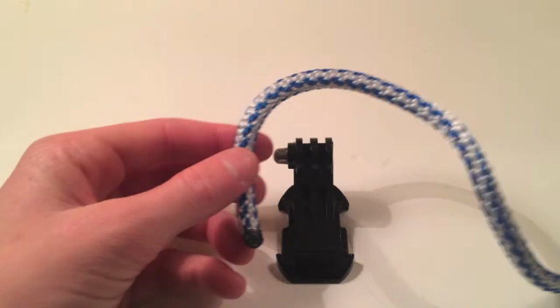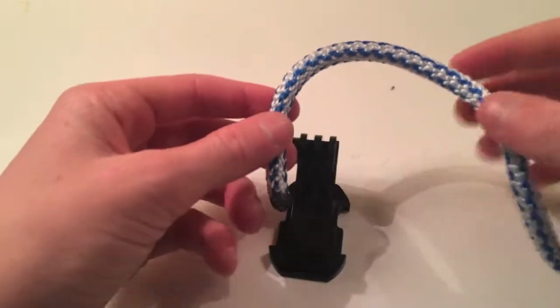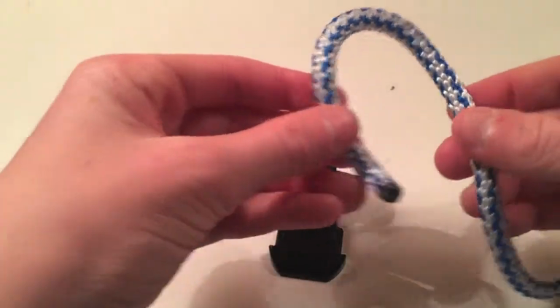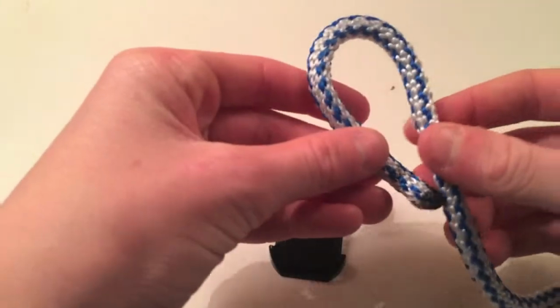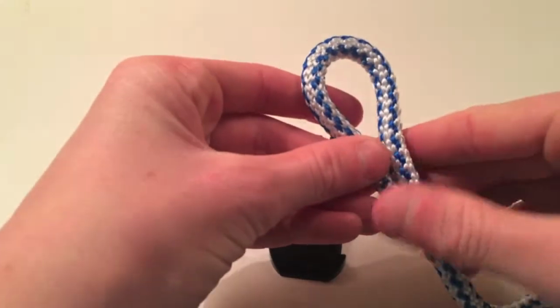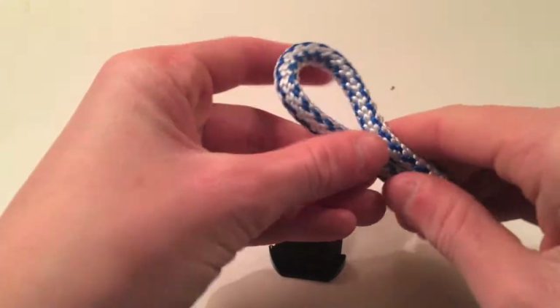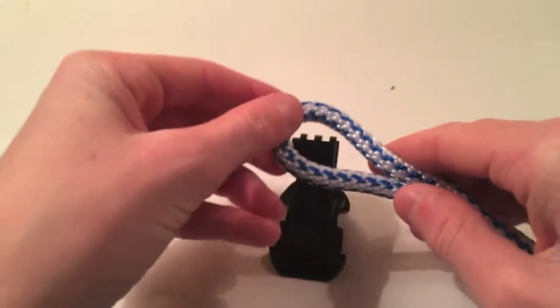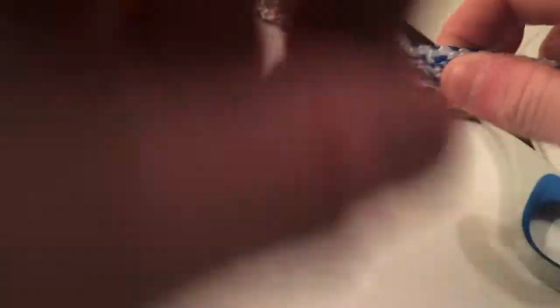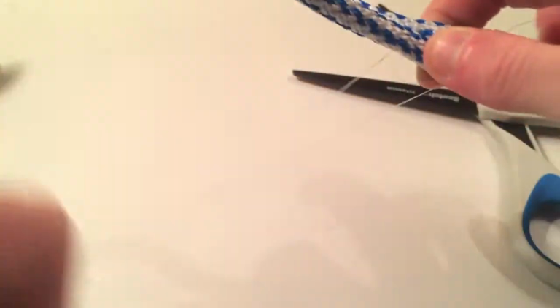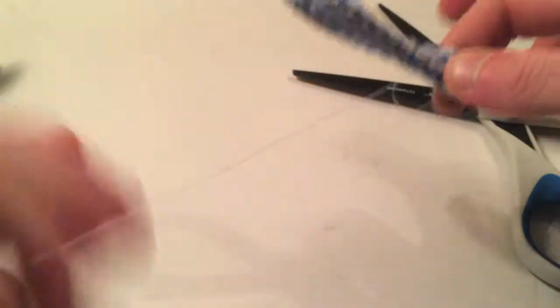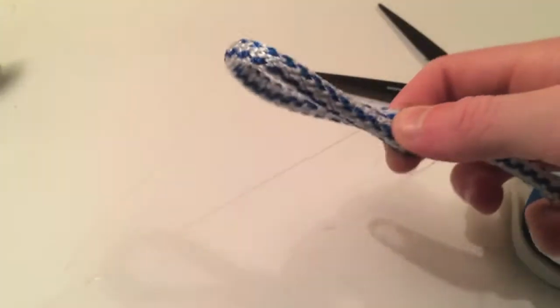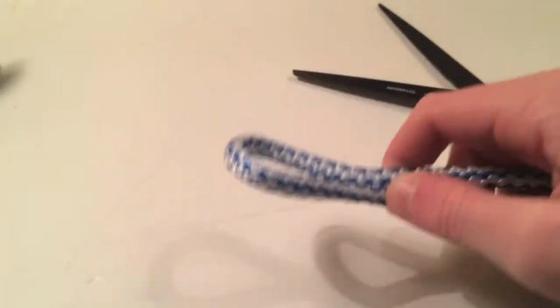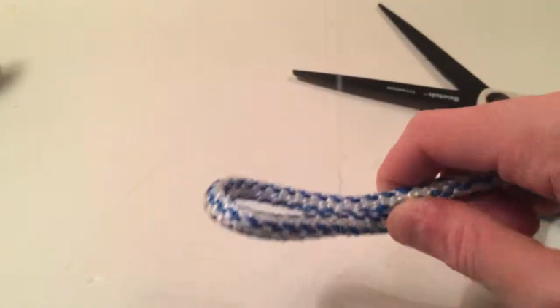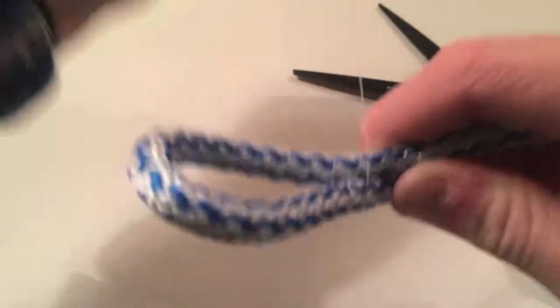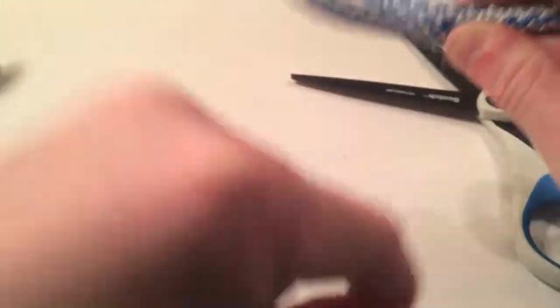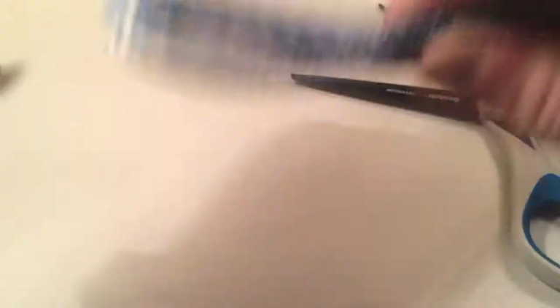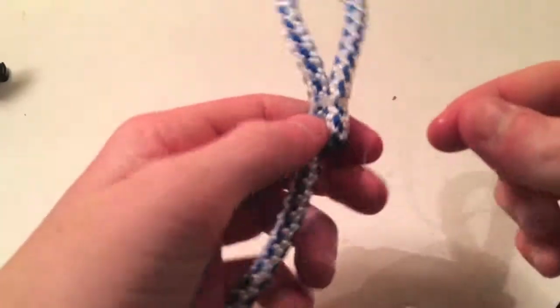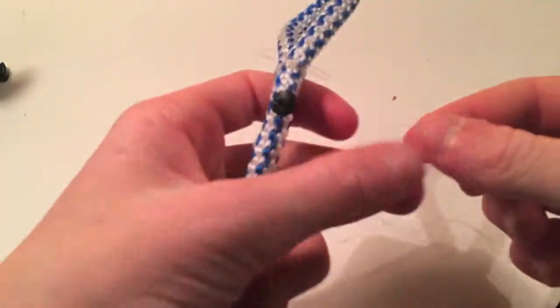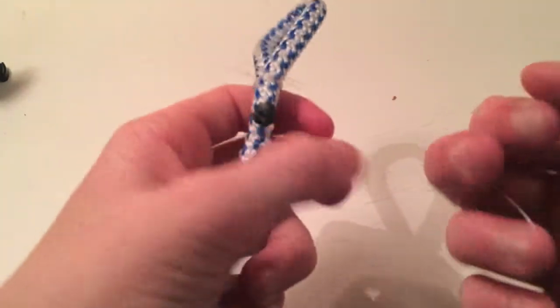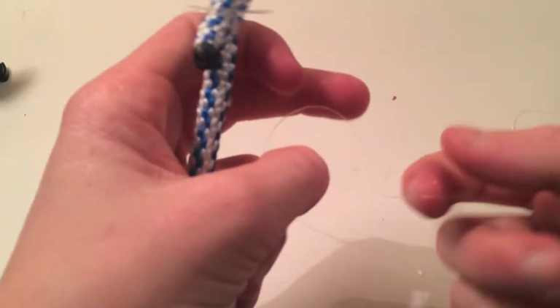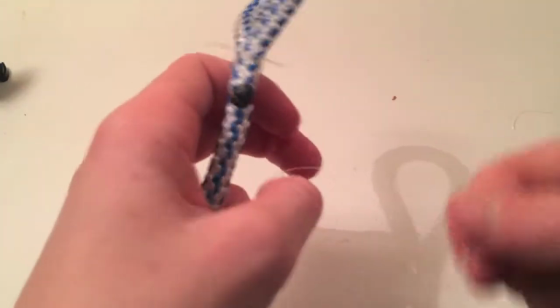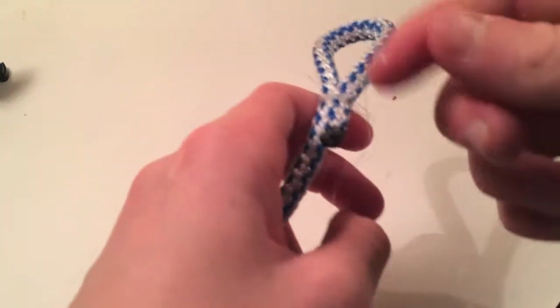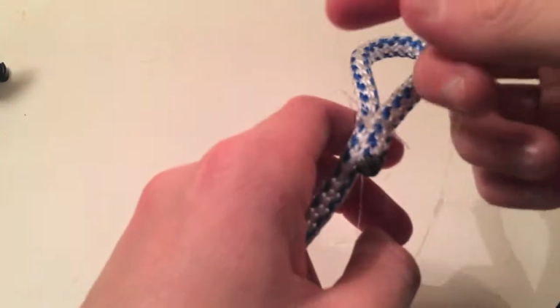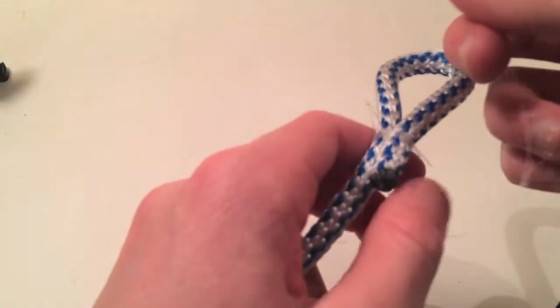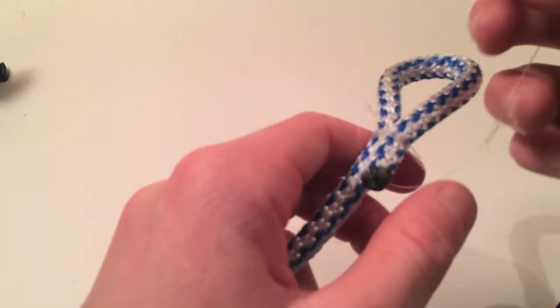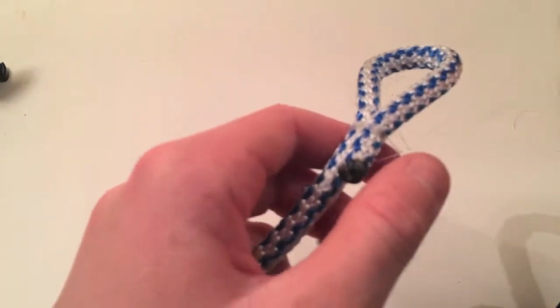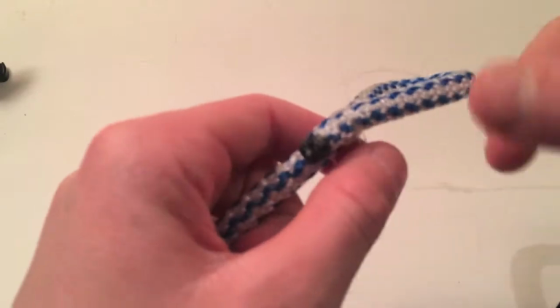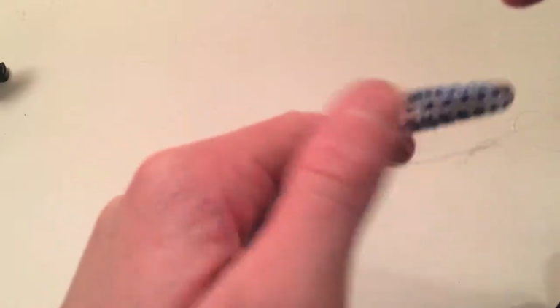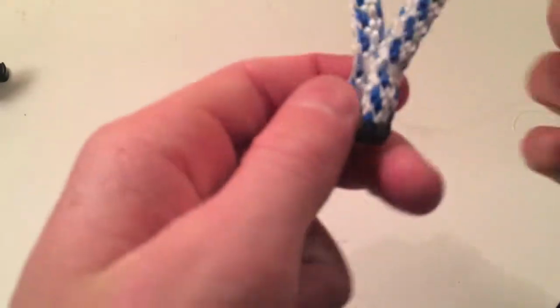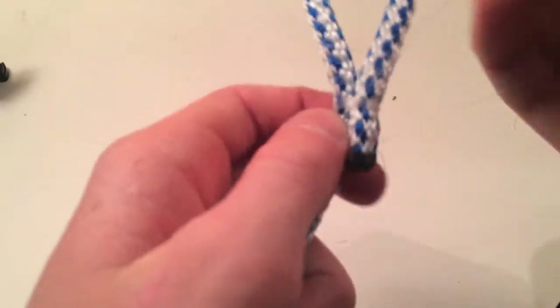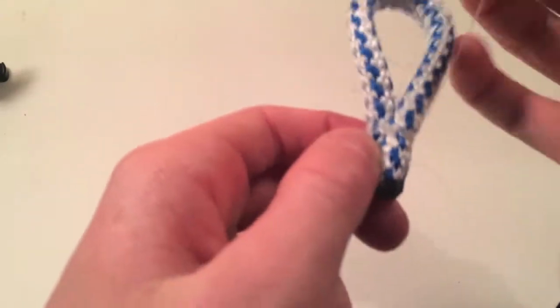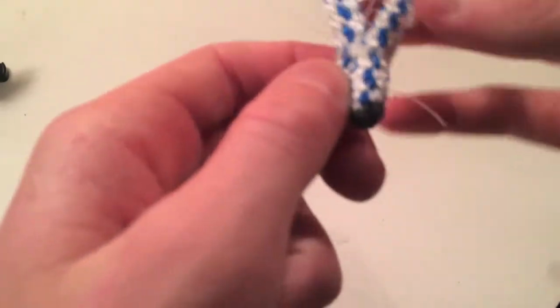Then you are going to make a 1 inch loop and secure it by wrapping fishing line around the end. Then make a separate loop out of fishing line and put it in between the part at the bottom of the loop, making sure that the knot is at the bottom.